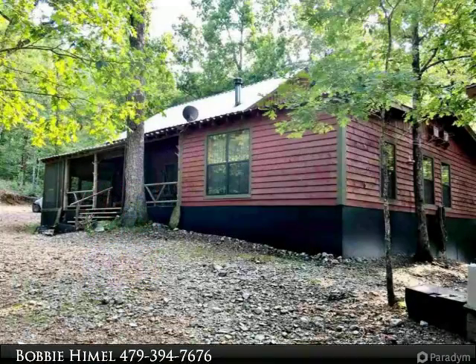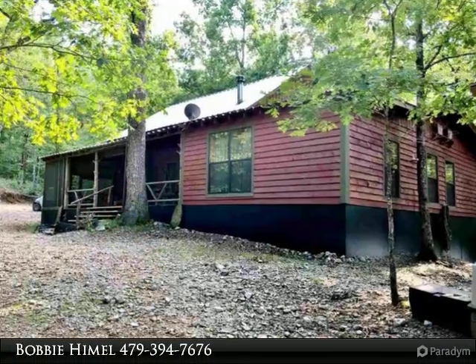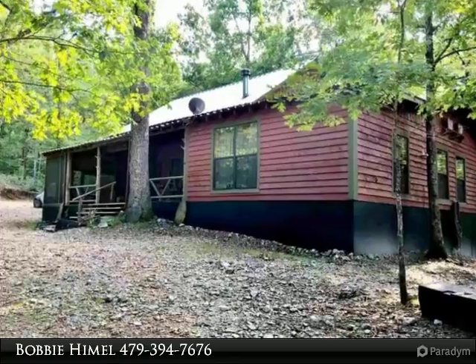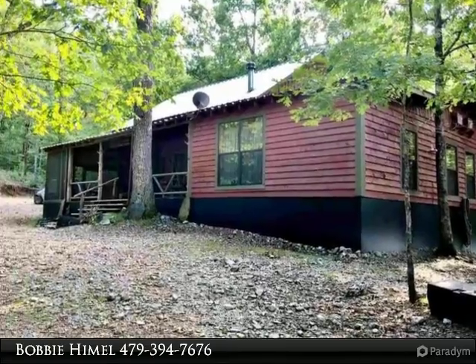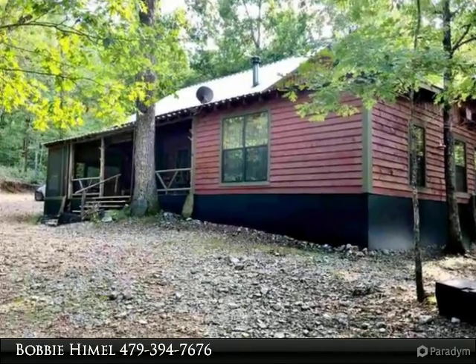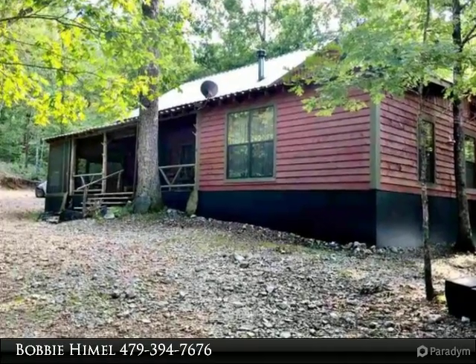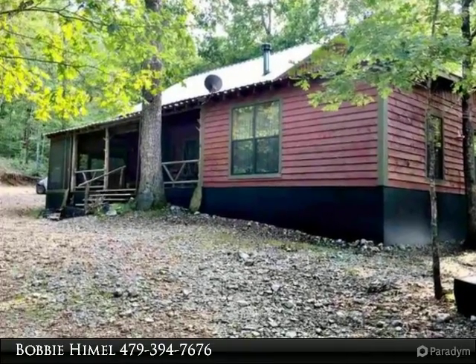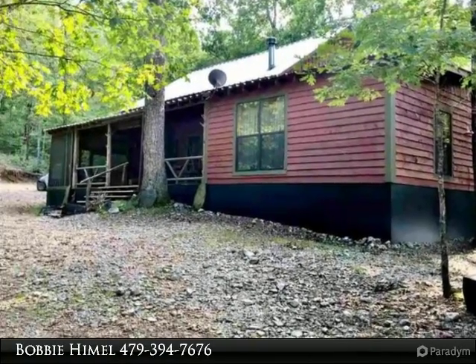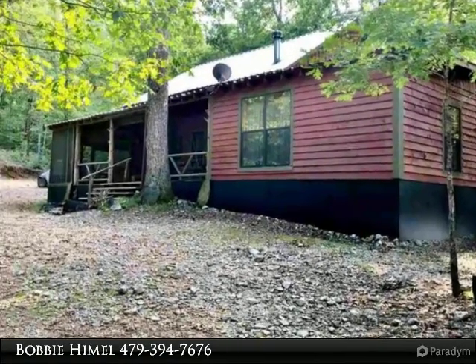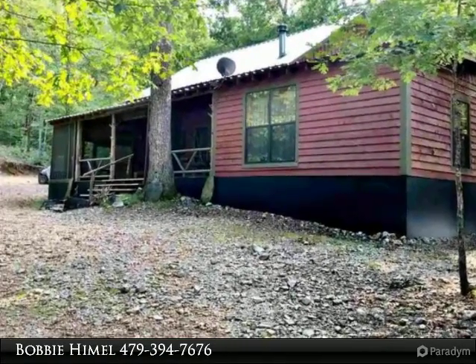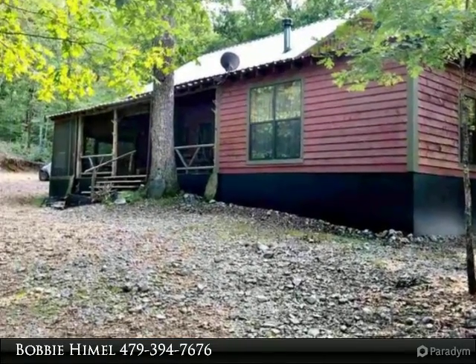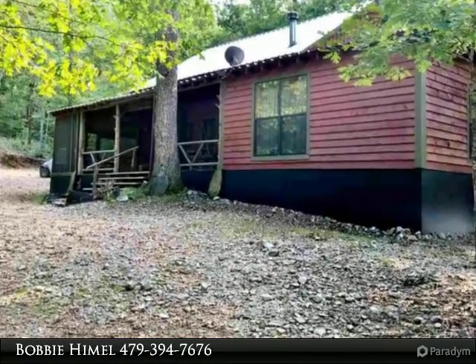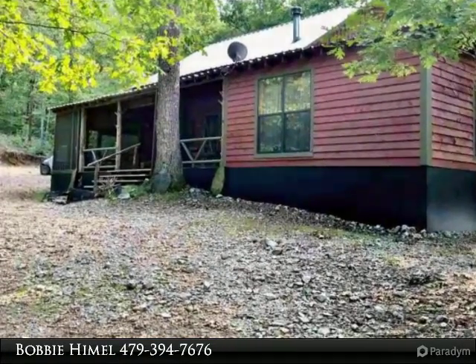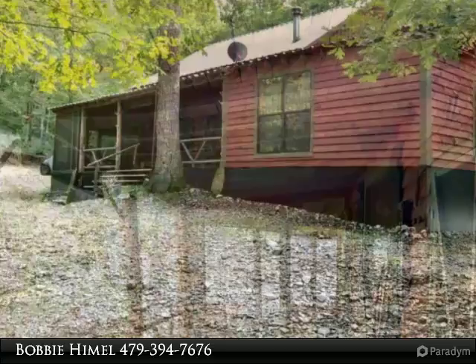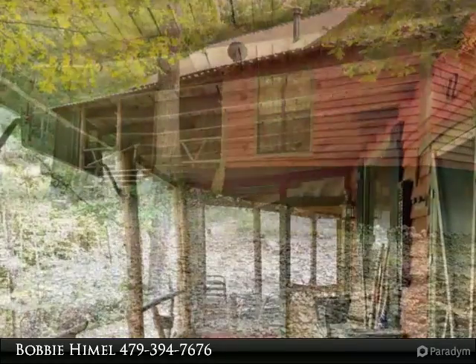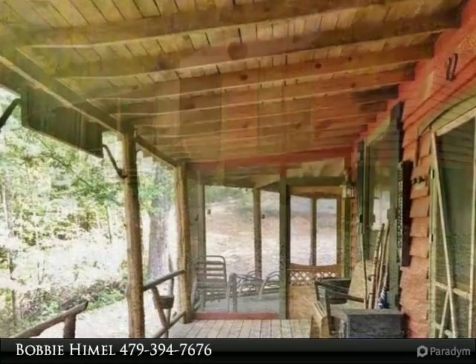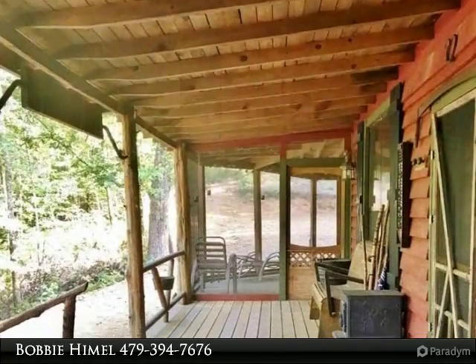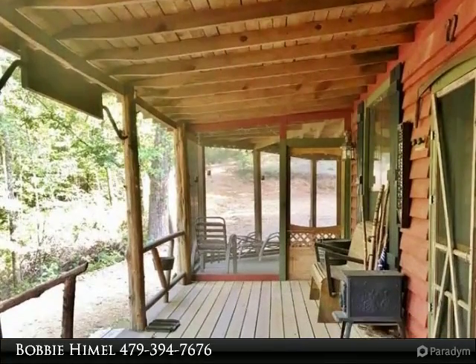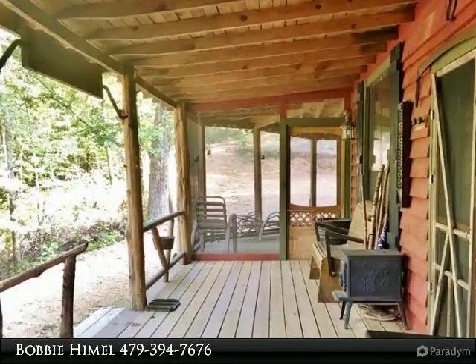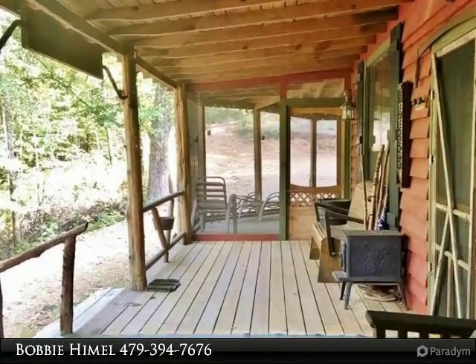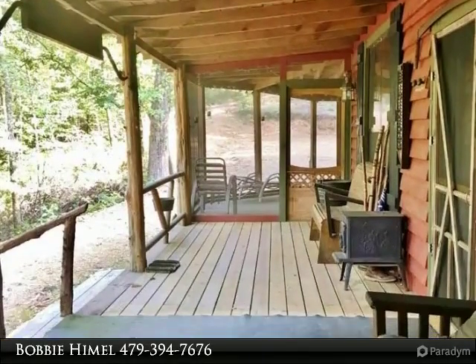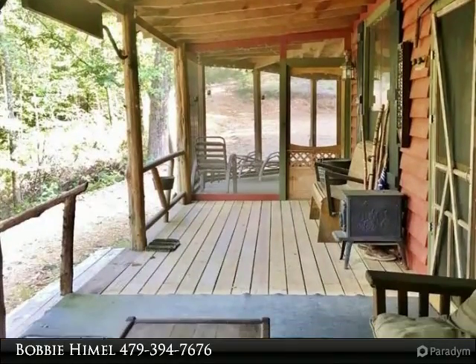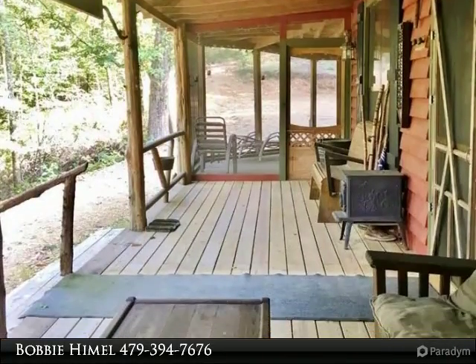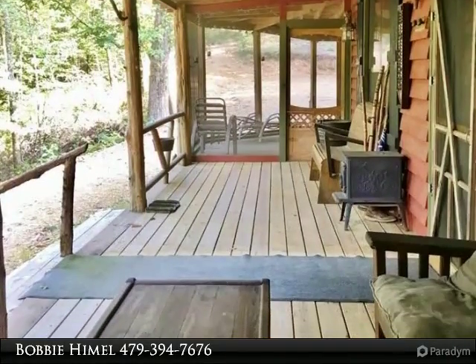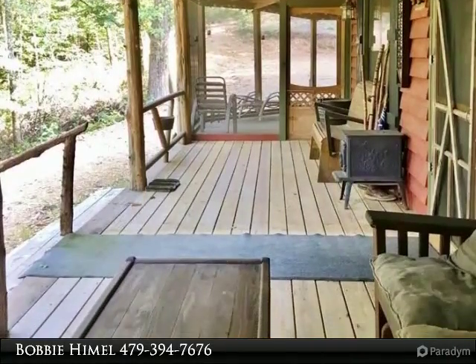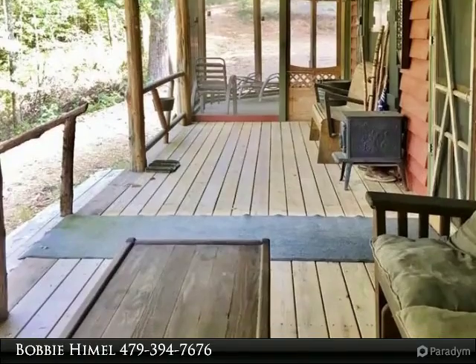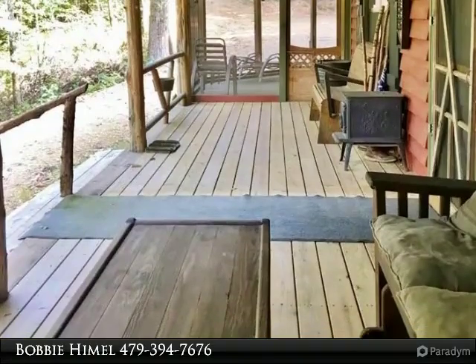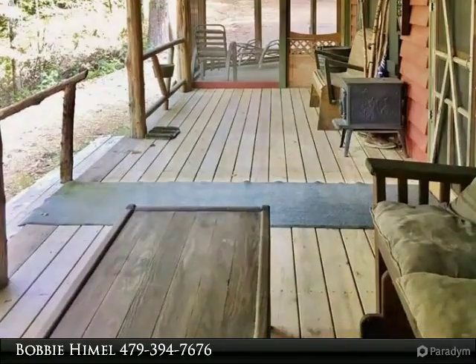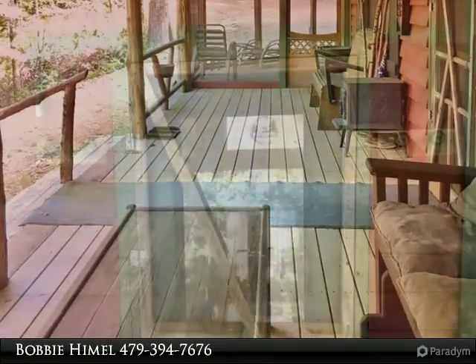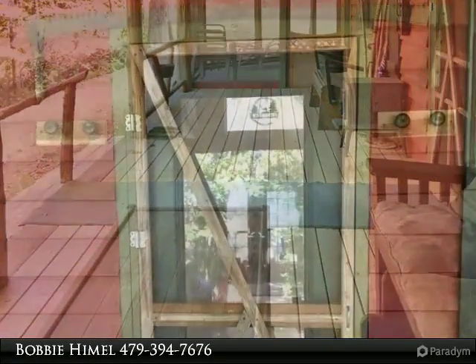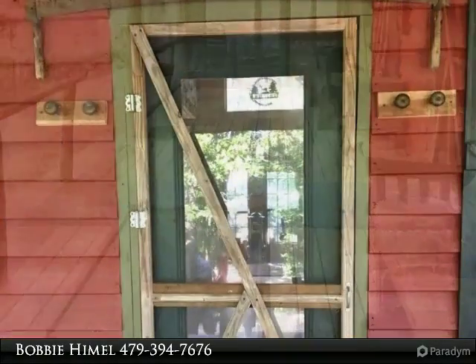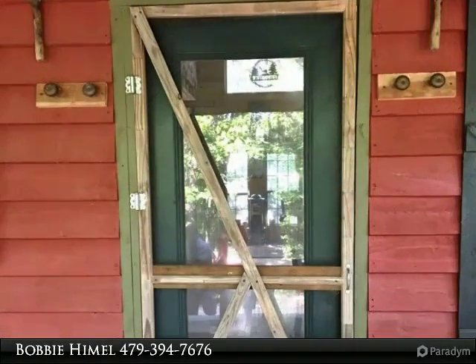This log home has two bedrooms, loft with two queen beds, and an outdoor sleeping area. This home has so much to offer with a wraparound screened-in porch and outdoor kitchen. There is a year-round creek, small pond, and outbuildings.